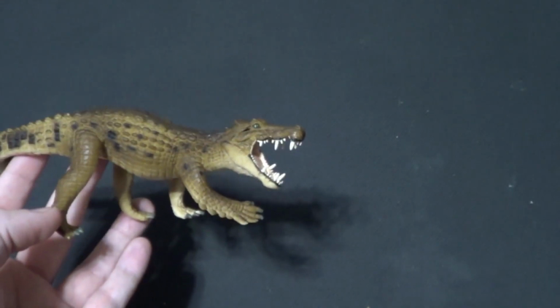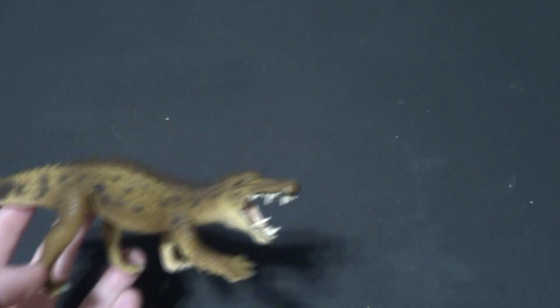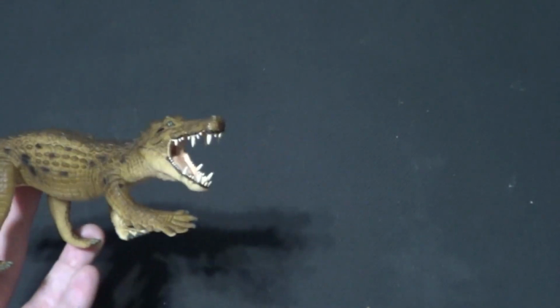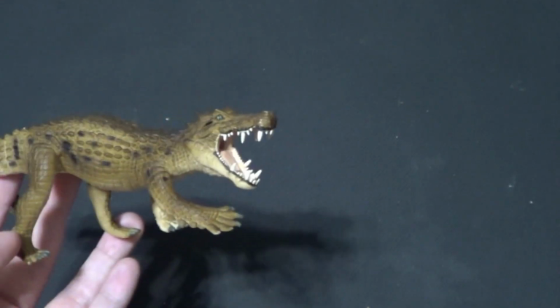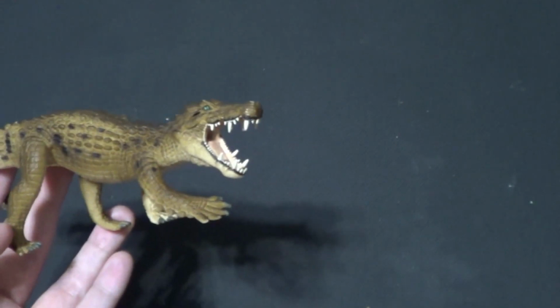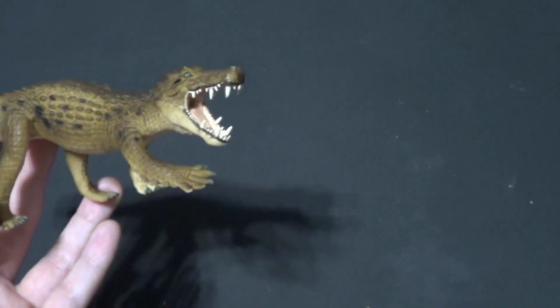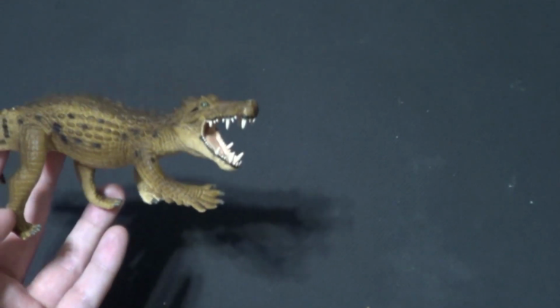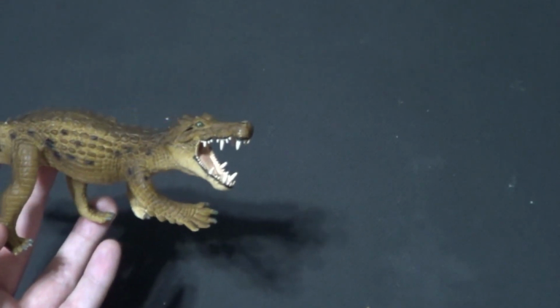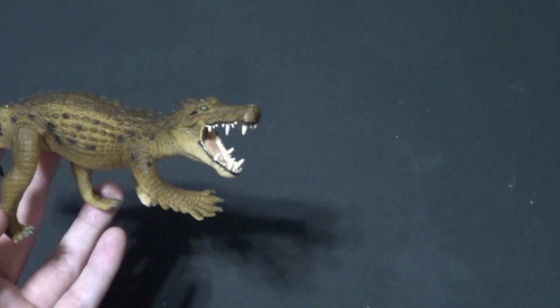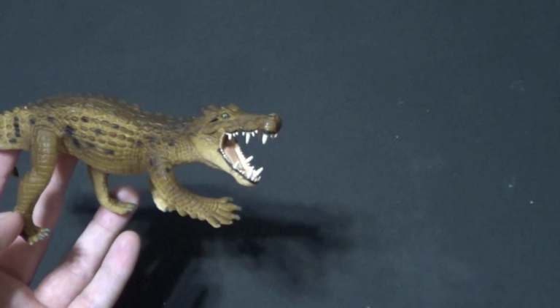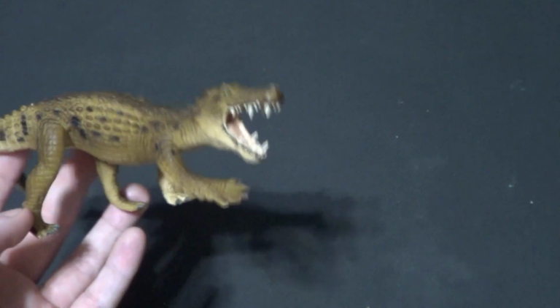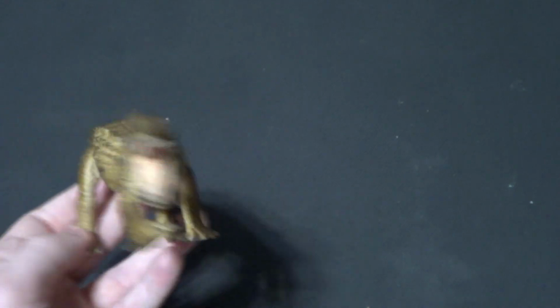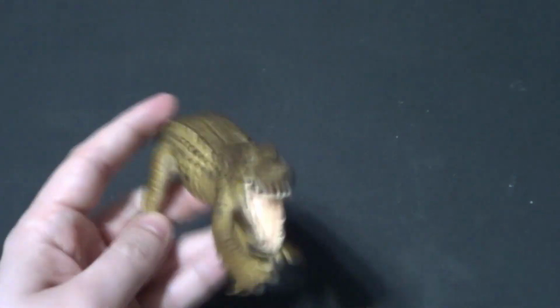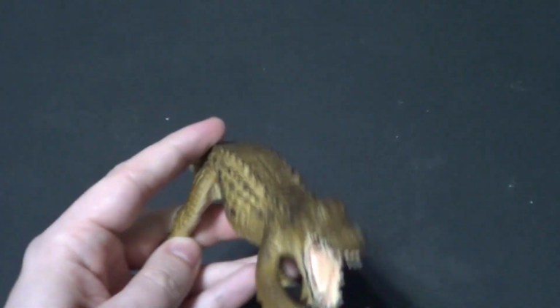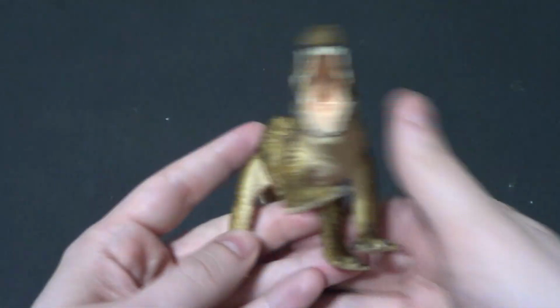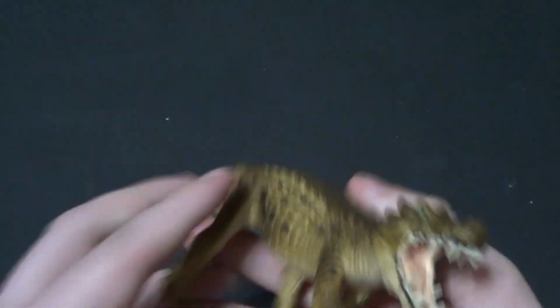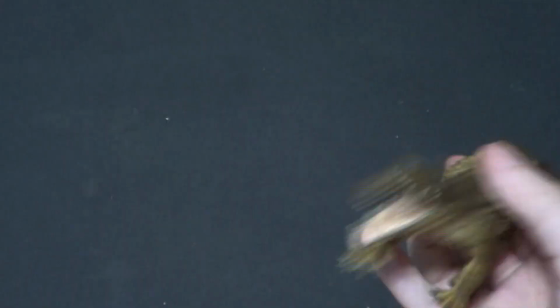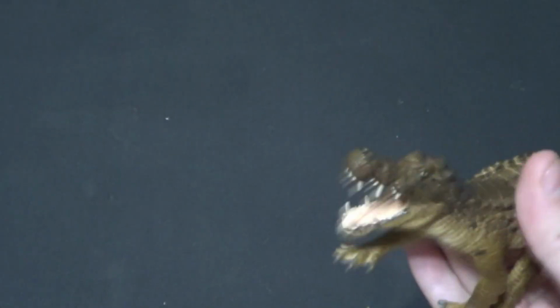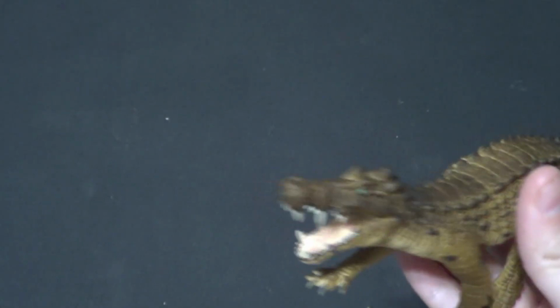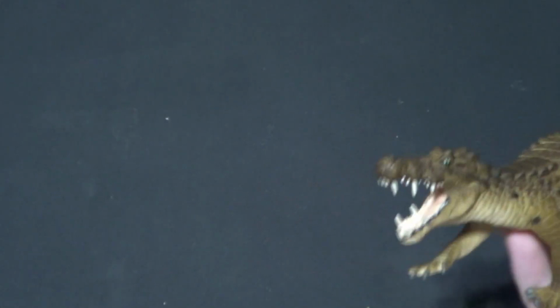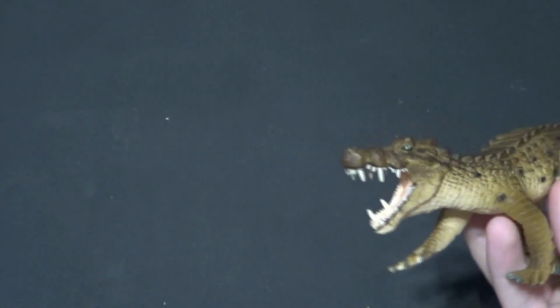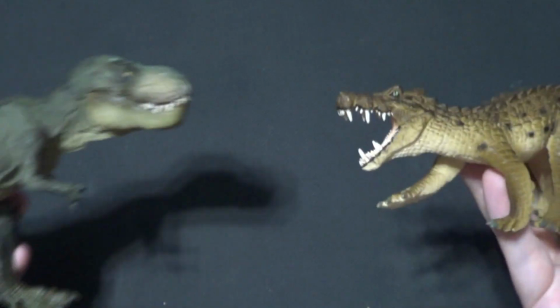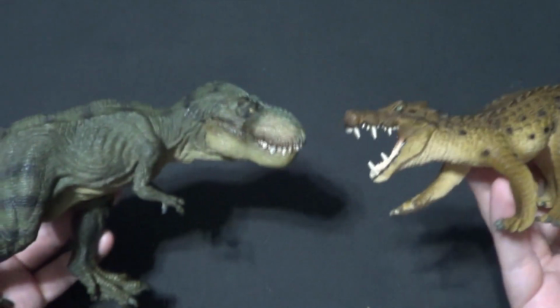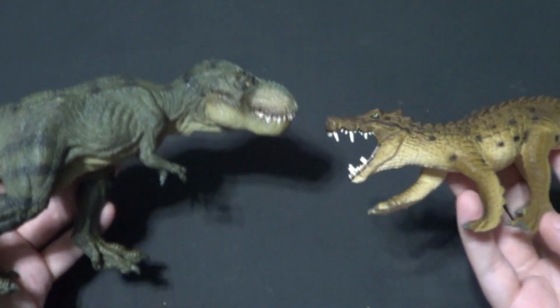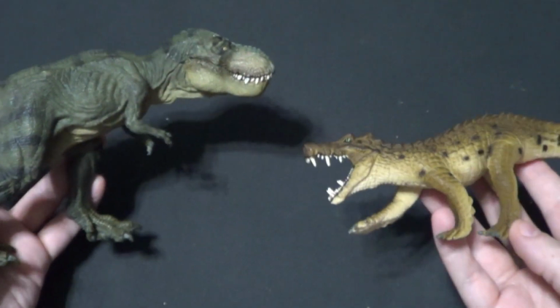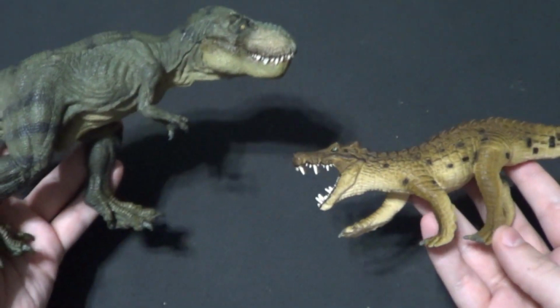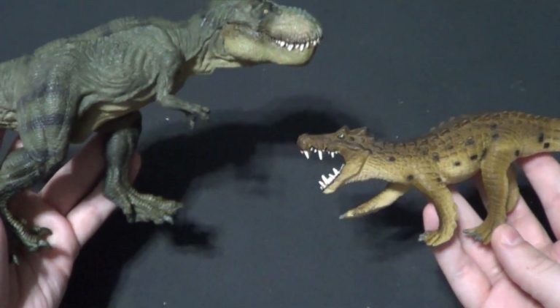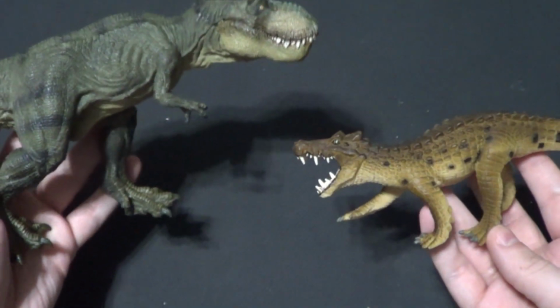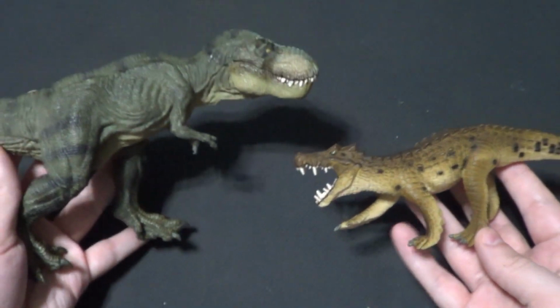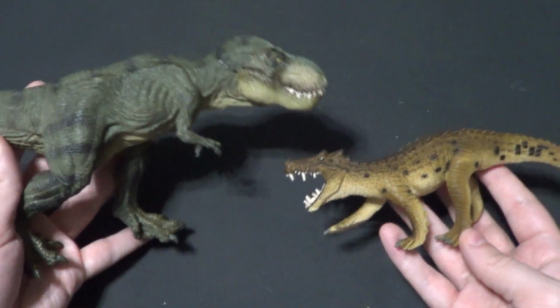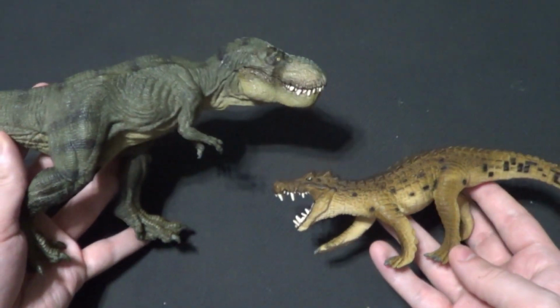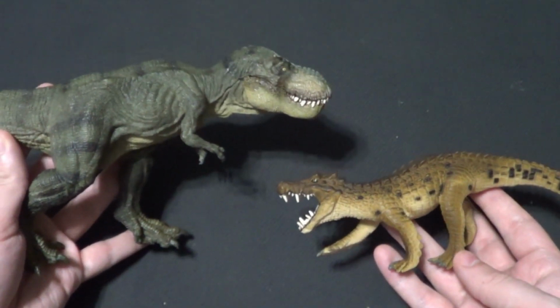And now, of course, you gotta show him with a Pay-Po, bro. Here he is with the Pay-Po green-running T-Rex that you see on Dinosaur Merge all the time.